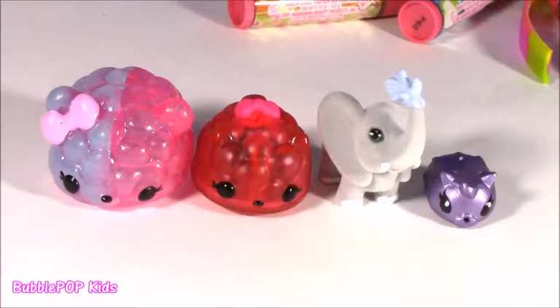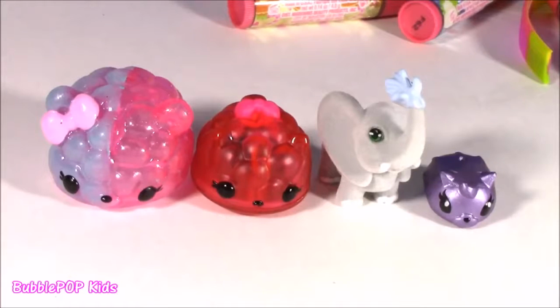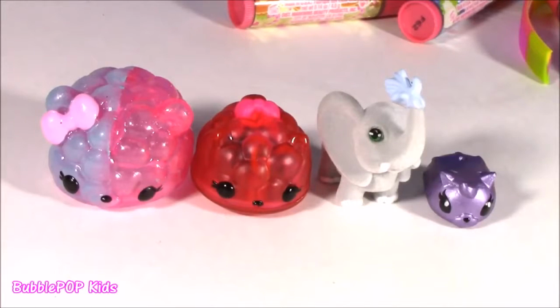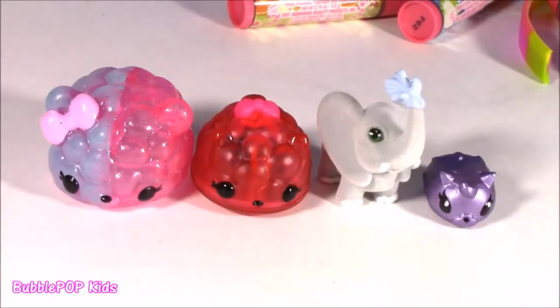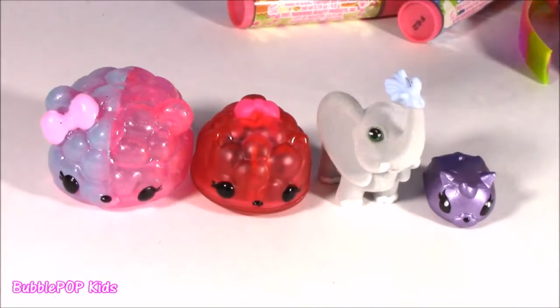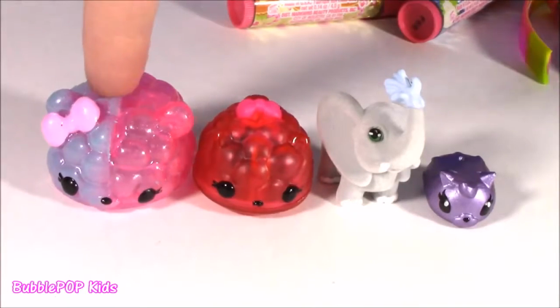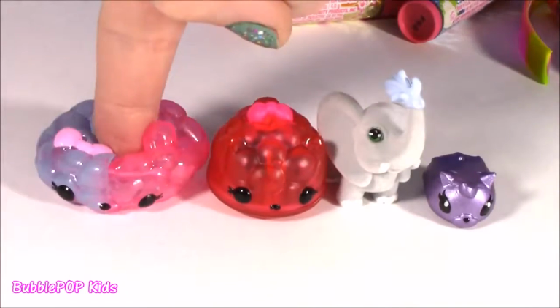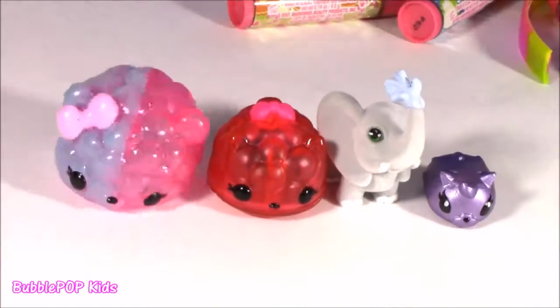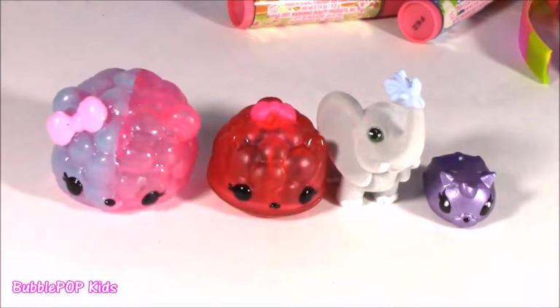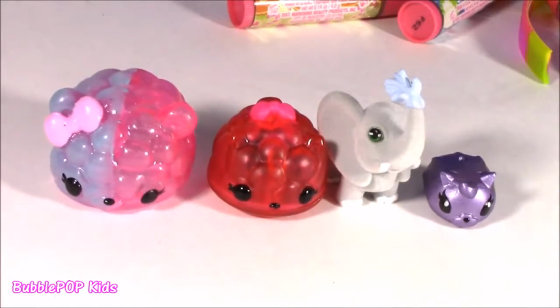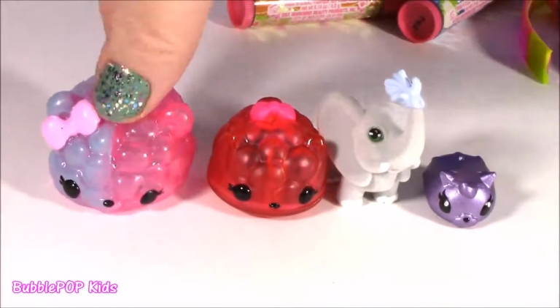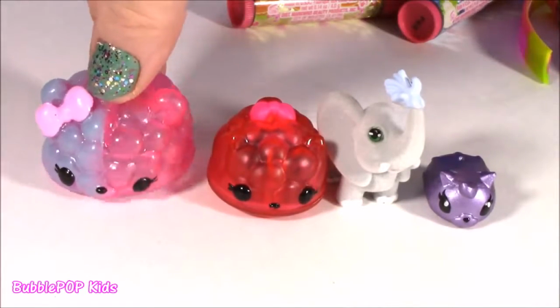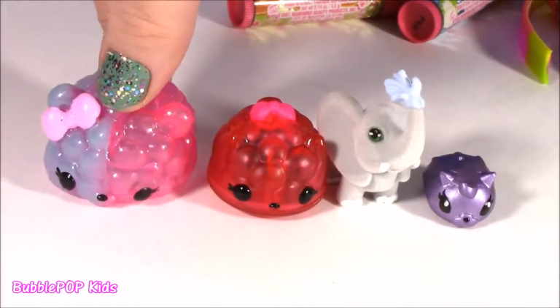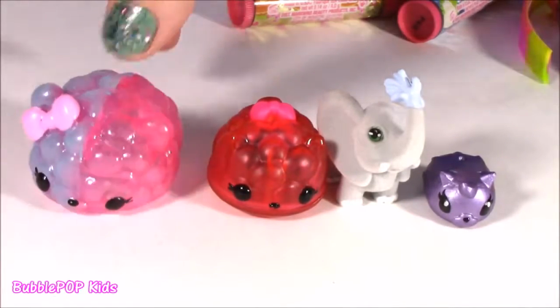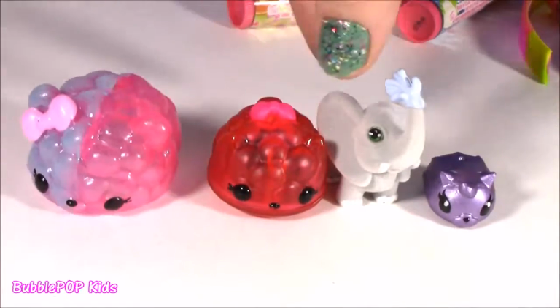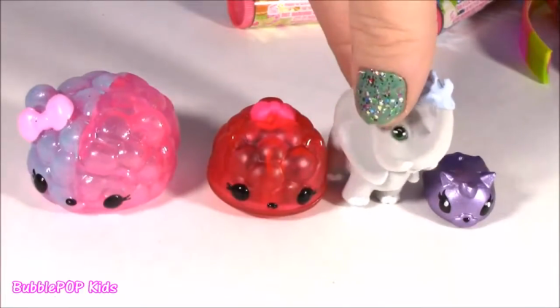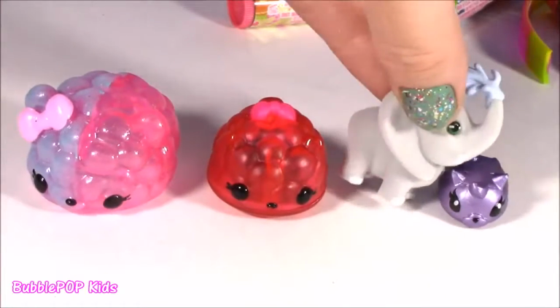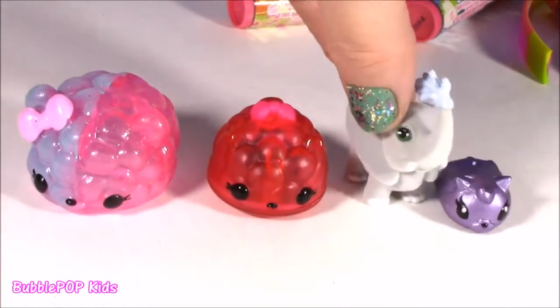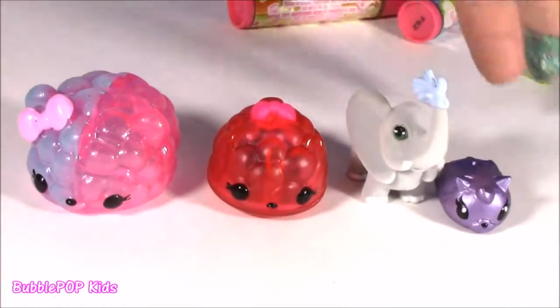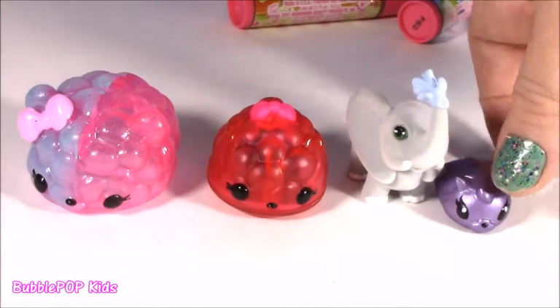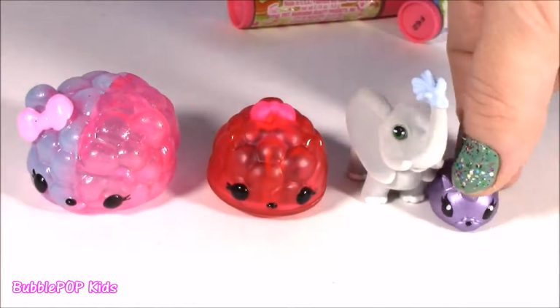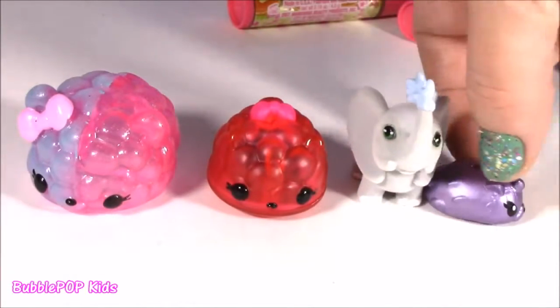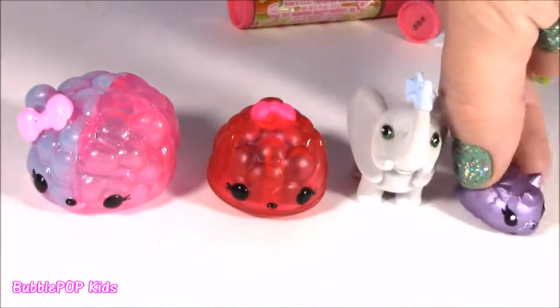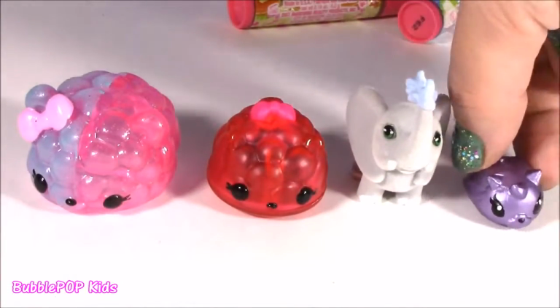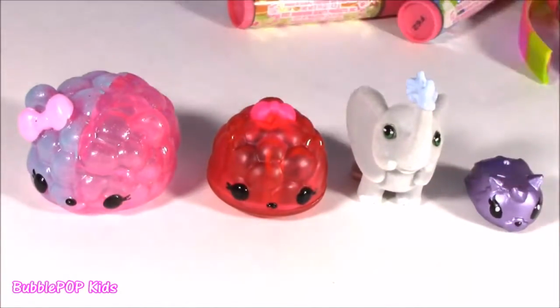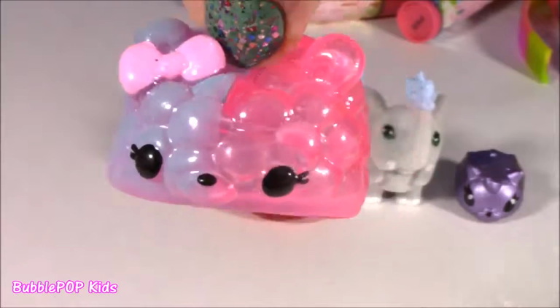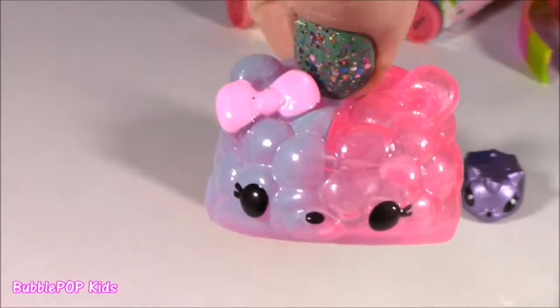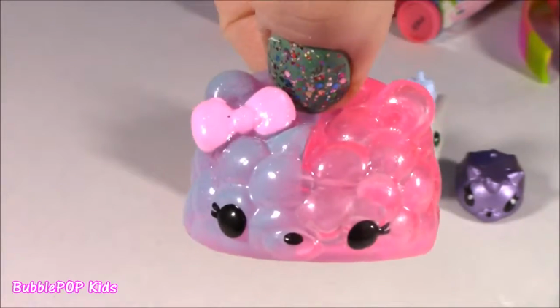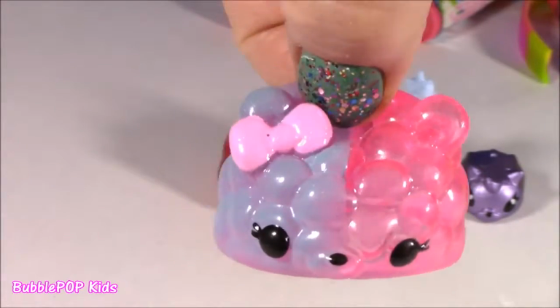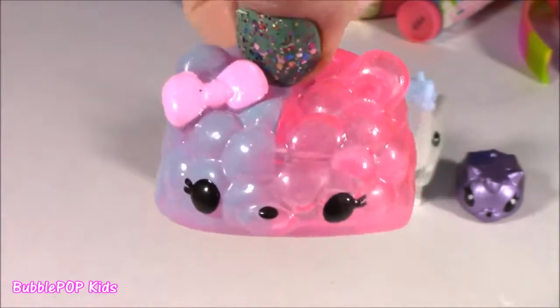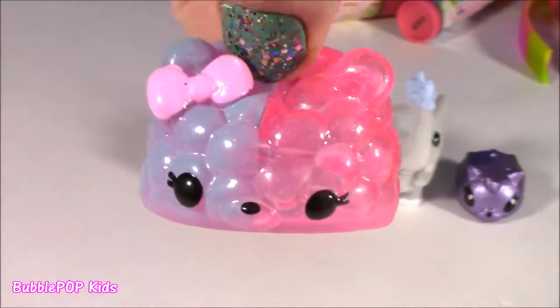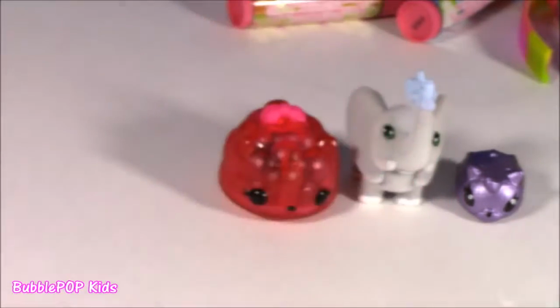It's got four little blind bag surprises — we got CC, Sugar Gummy, a little gummy nom-nom, and this little elephant and plum. I'm a gummy candy, not like a cotton candy berry. I am craving a little bit of sugar right now.